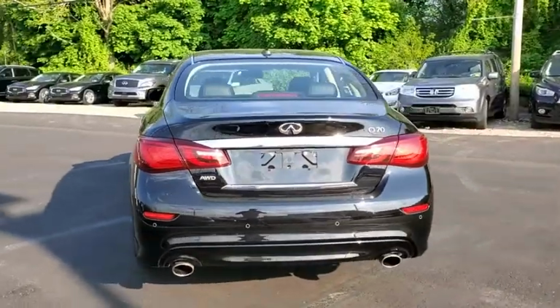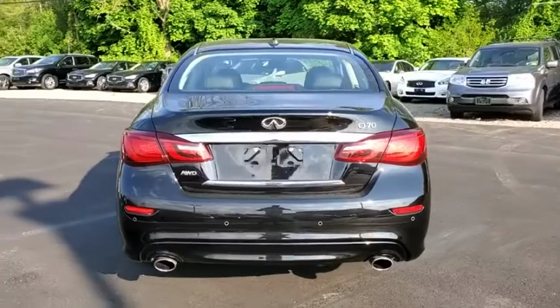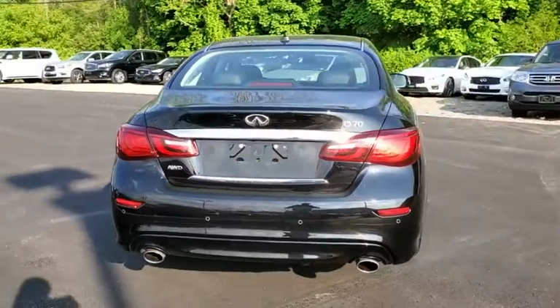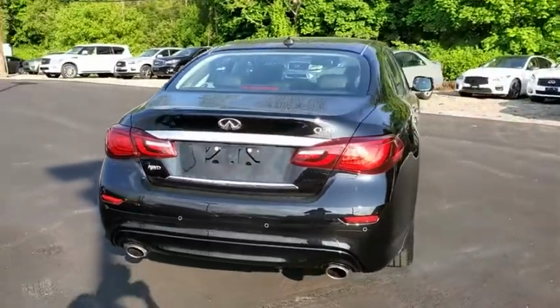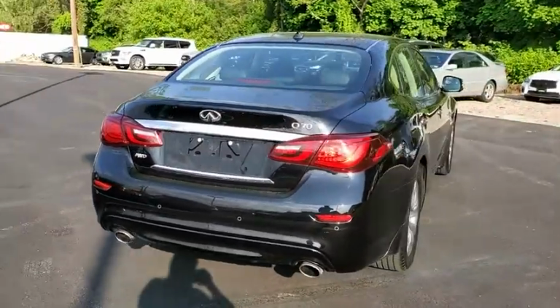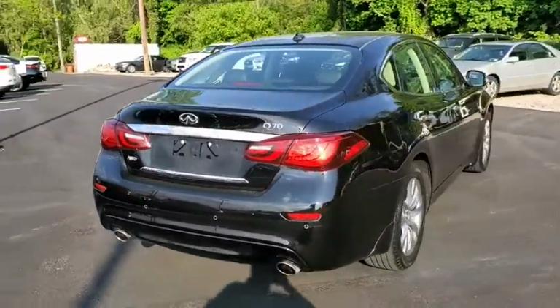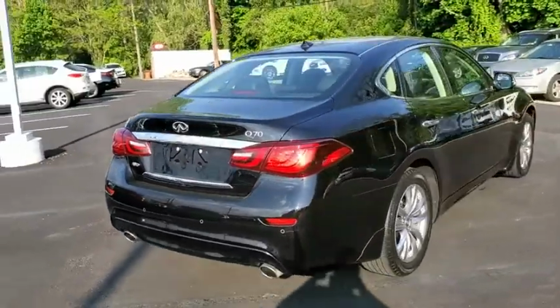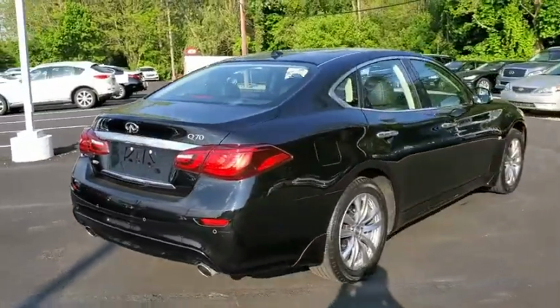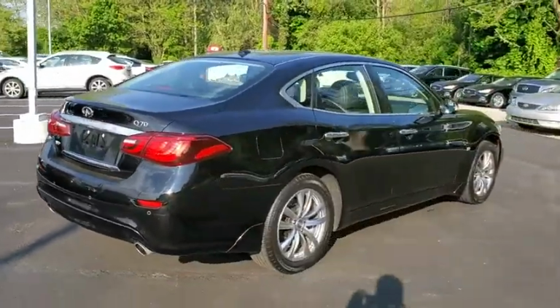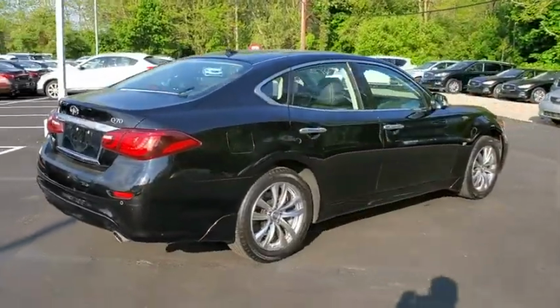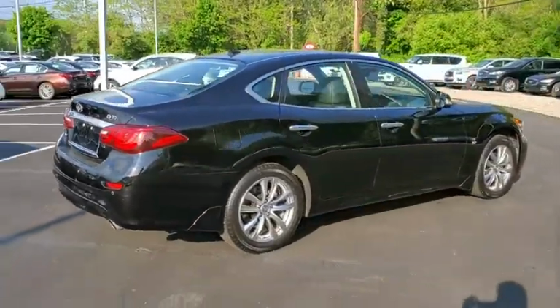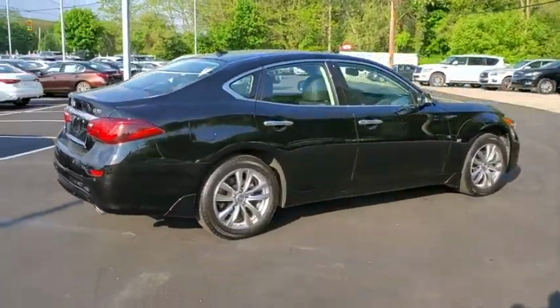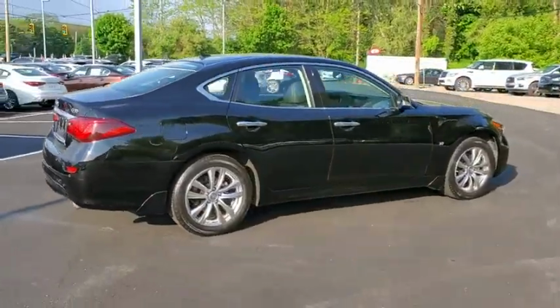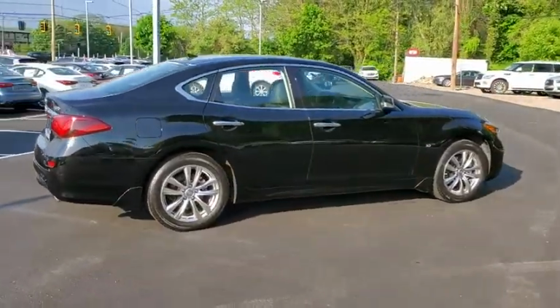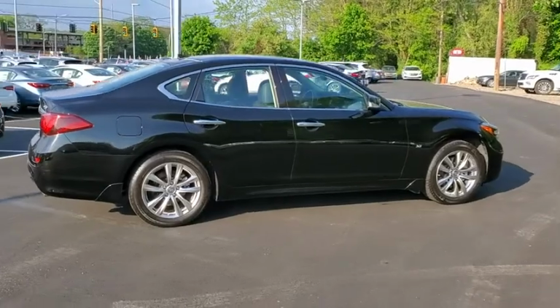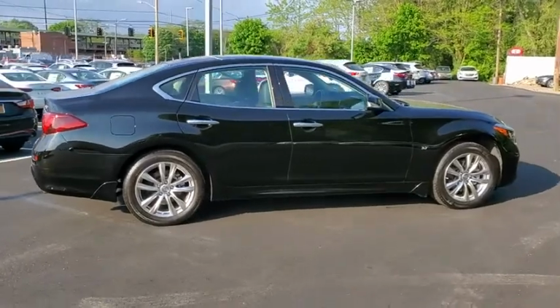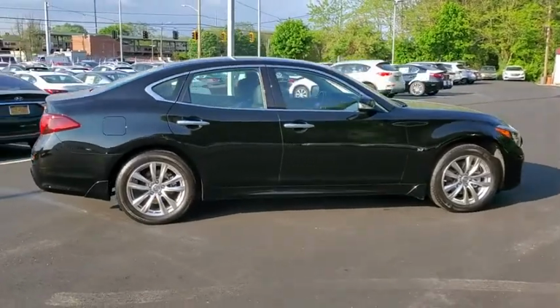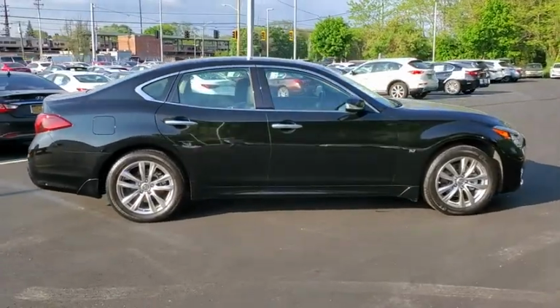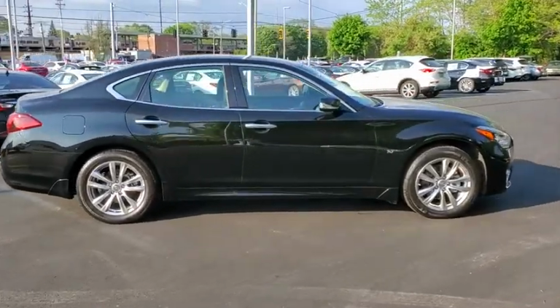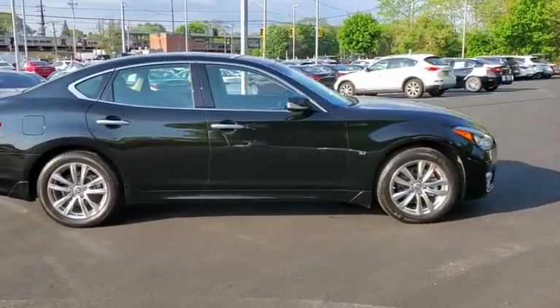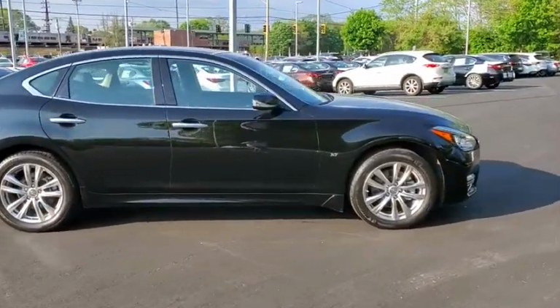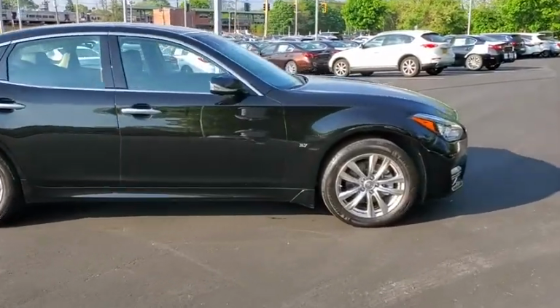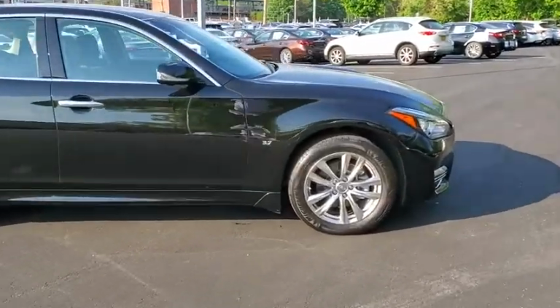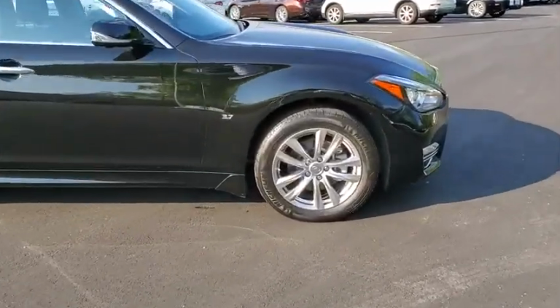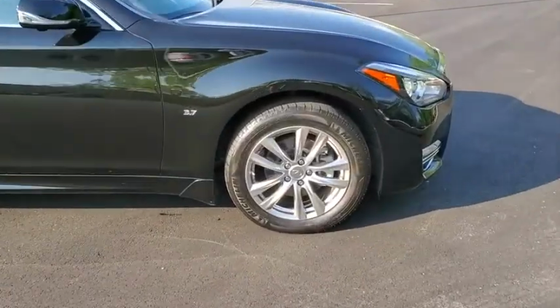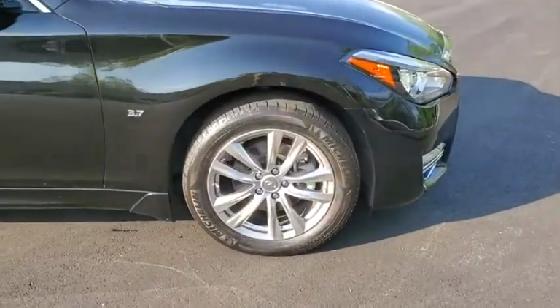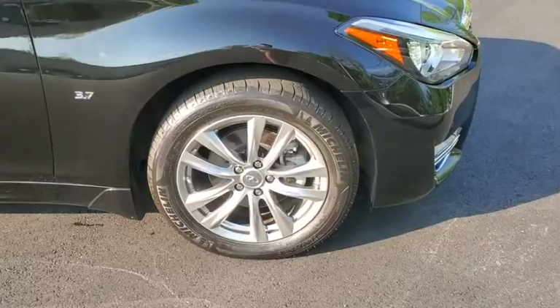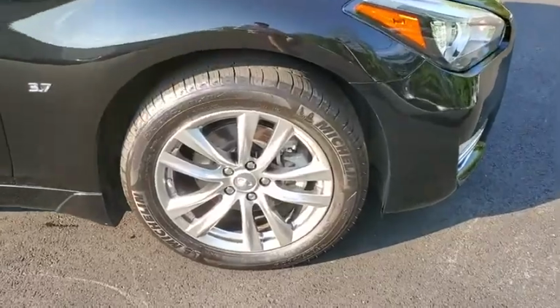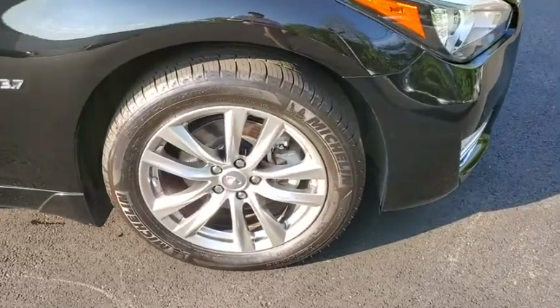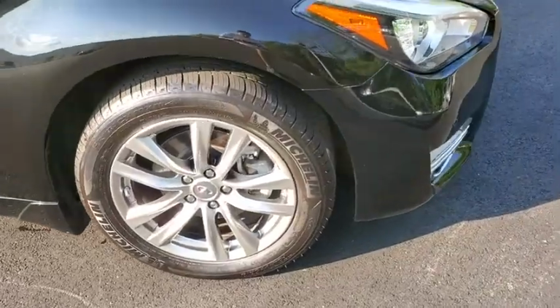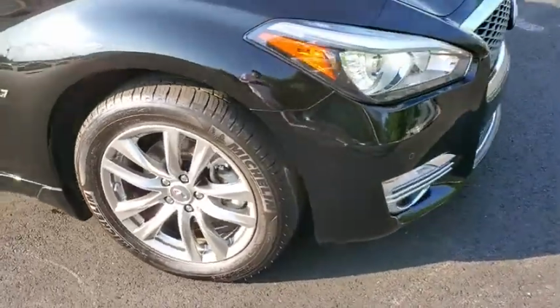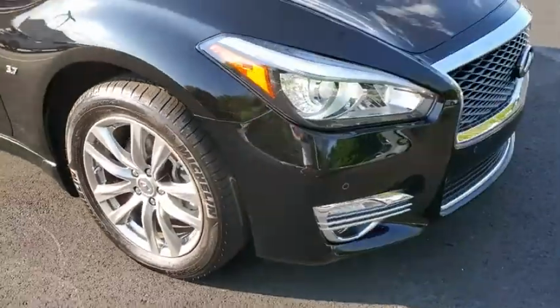This vehicle has less than 30,000 miles. Here are some of this vehicle's great options: backup camera, steering wheel audio controls, all-wheel drive, stability control, traction control, anti-lock braking system.